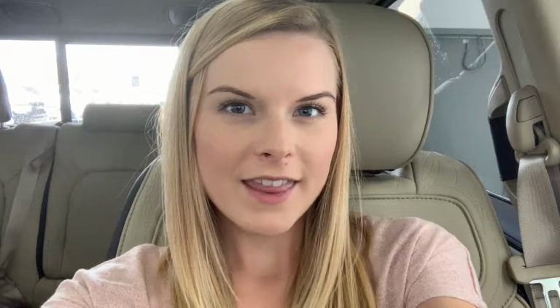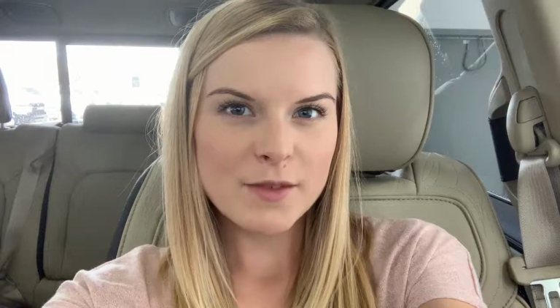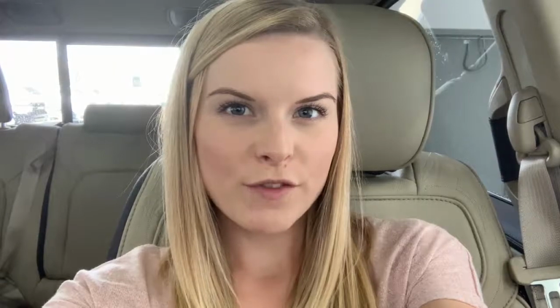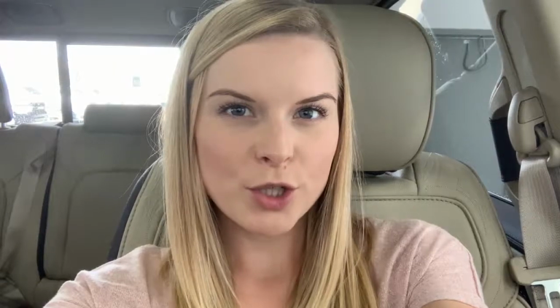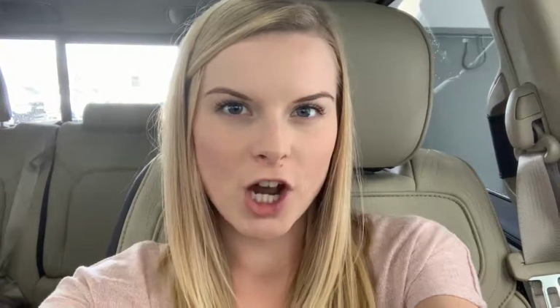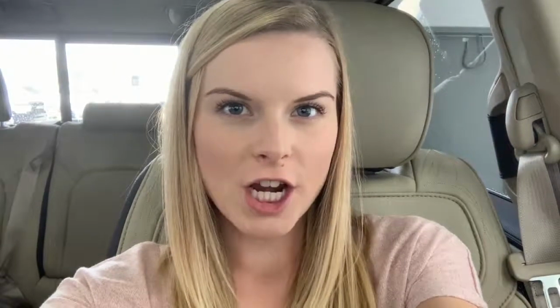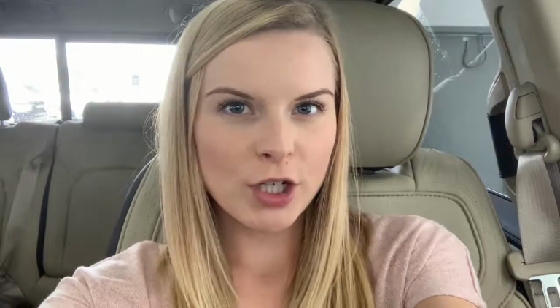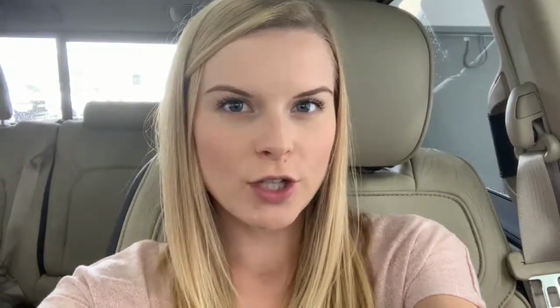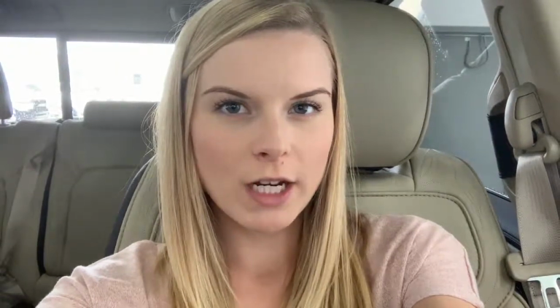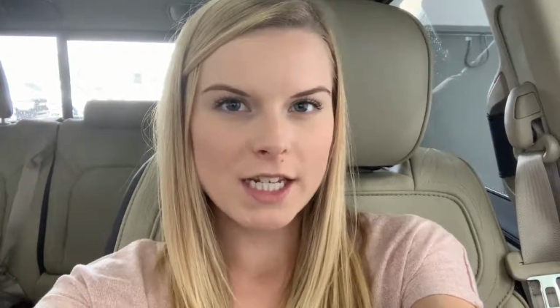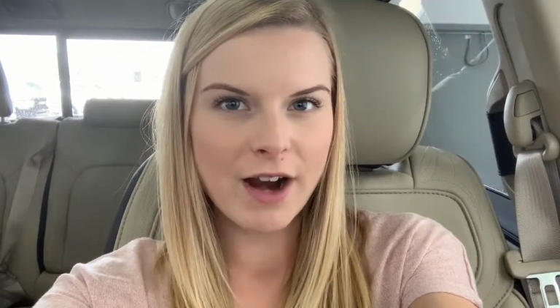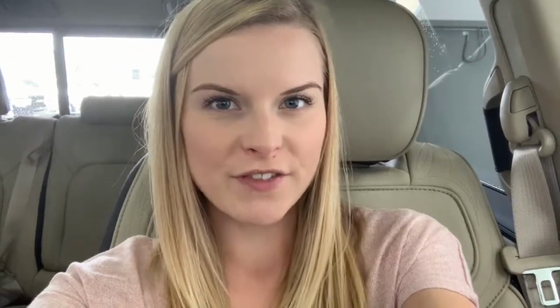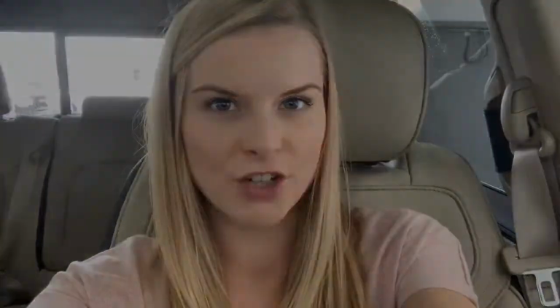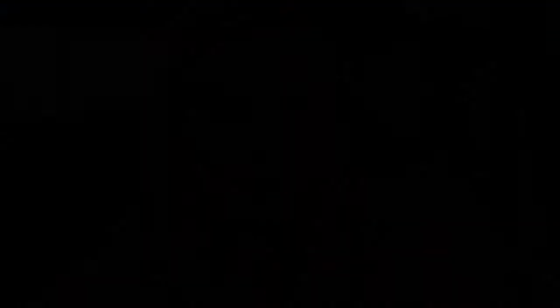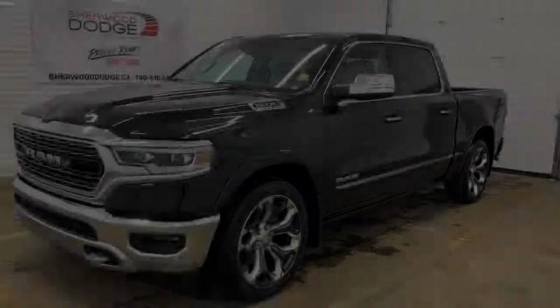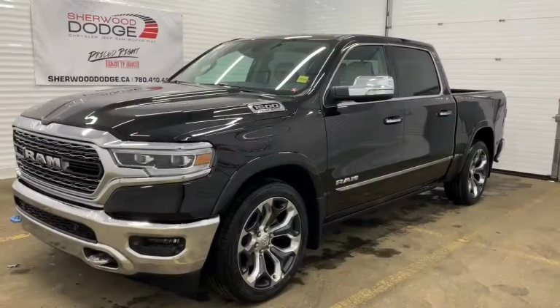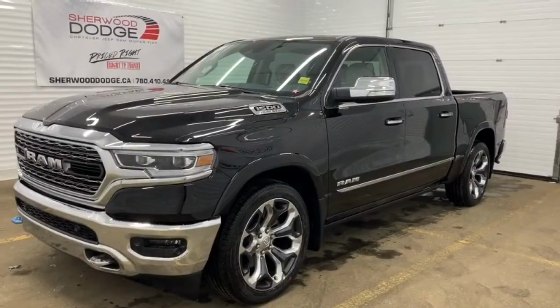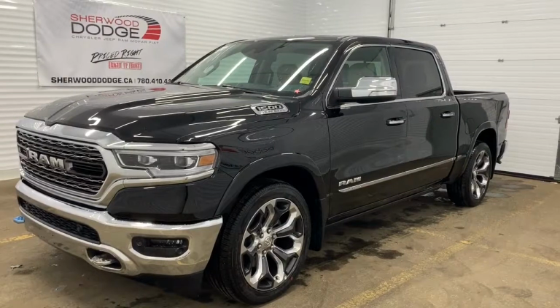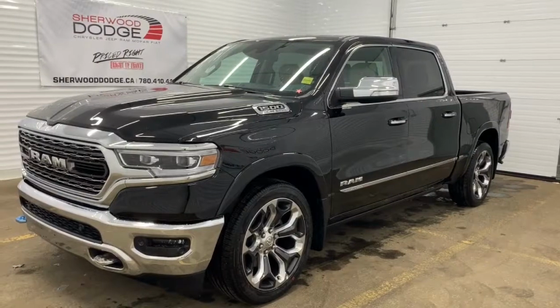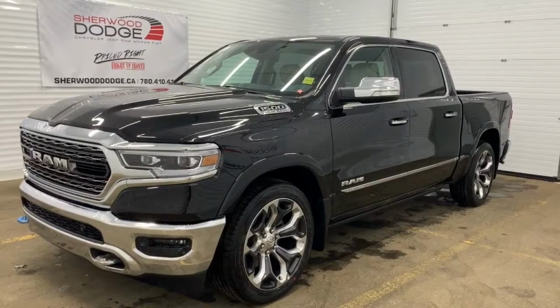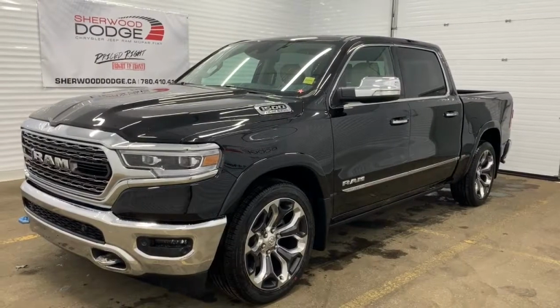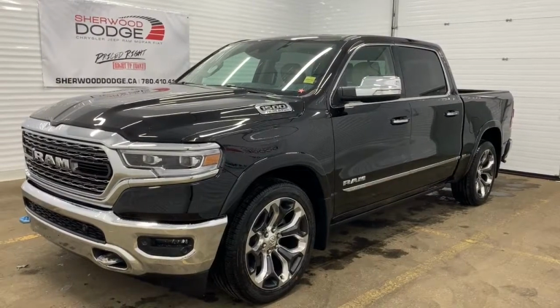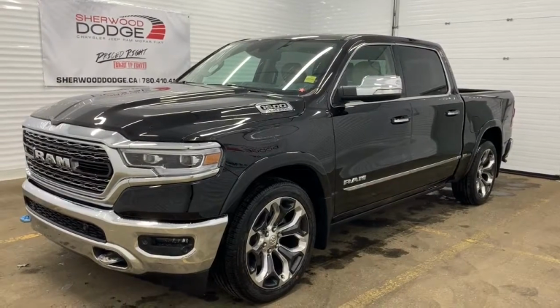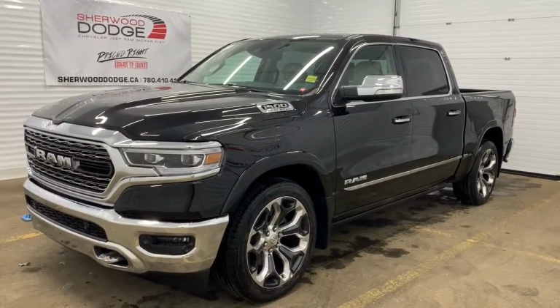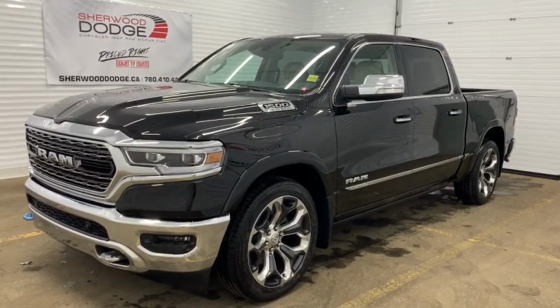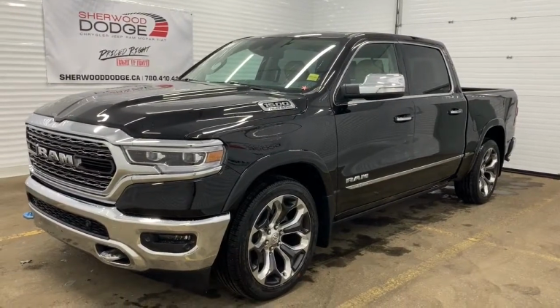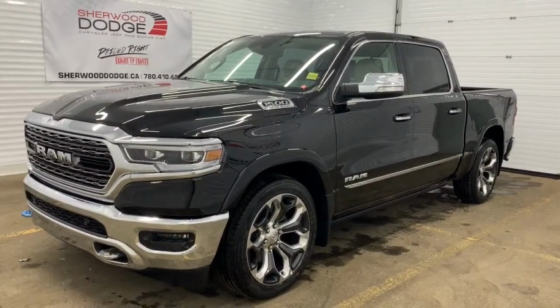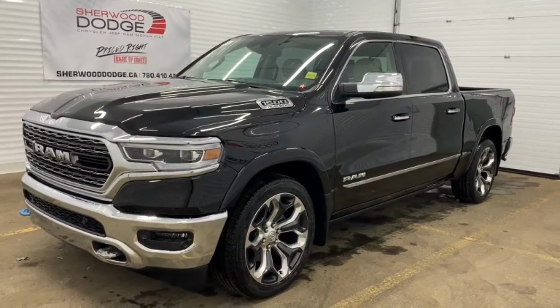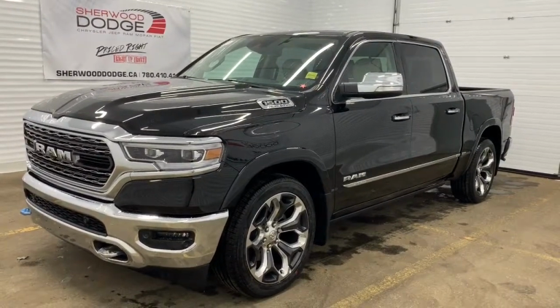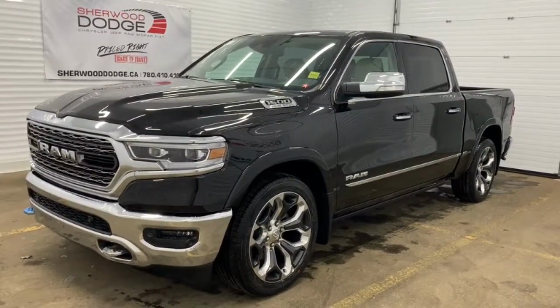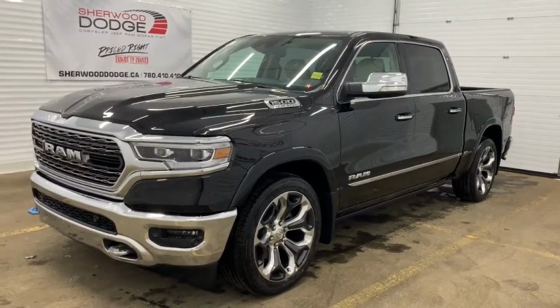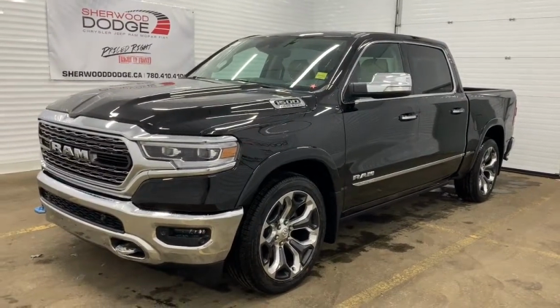Hi, this is Morgan from Sherwood Dodge and I'm going to show you this 2019 Ram 1500. Here is the 2019 Ram 1500 Limited in Diamond Black Crystal Pearl.